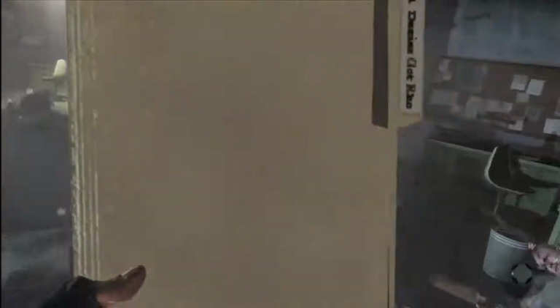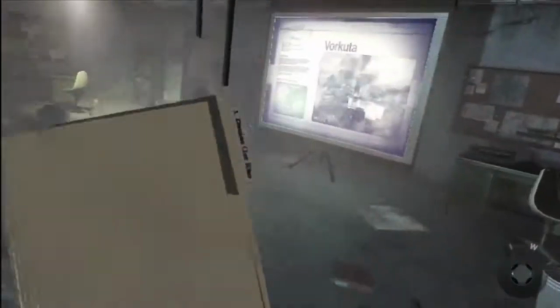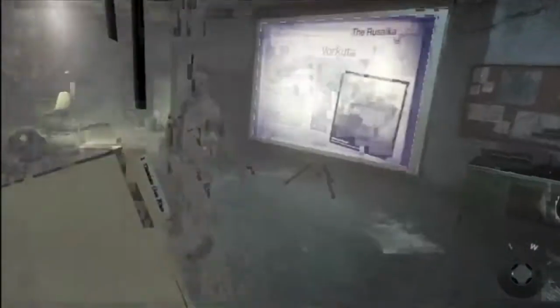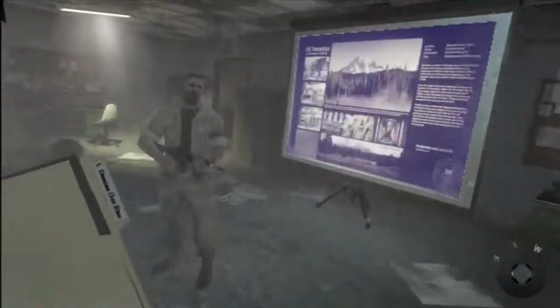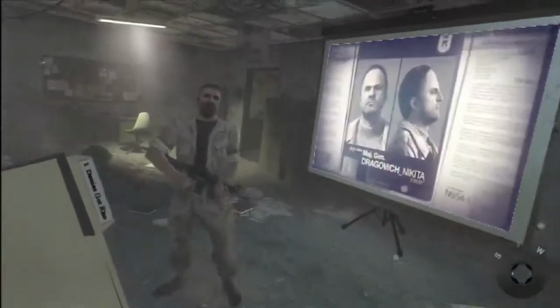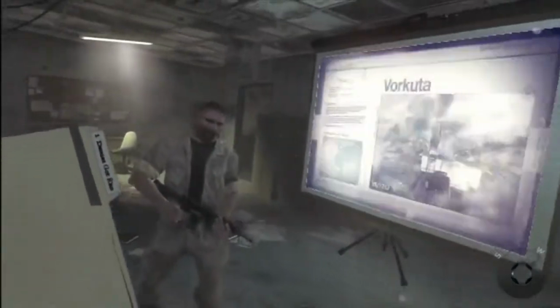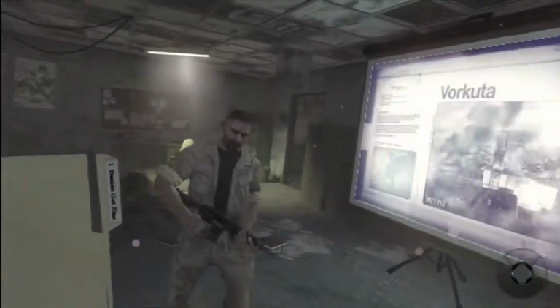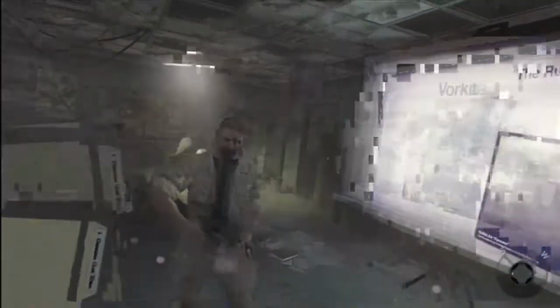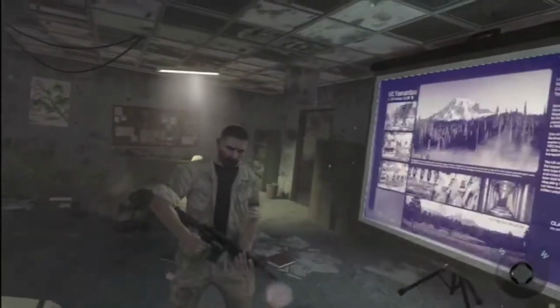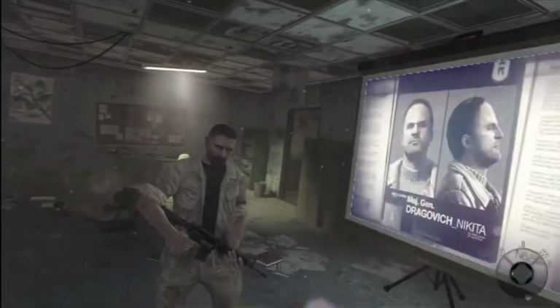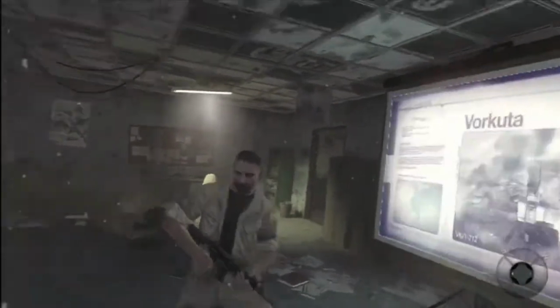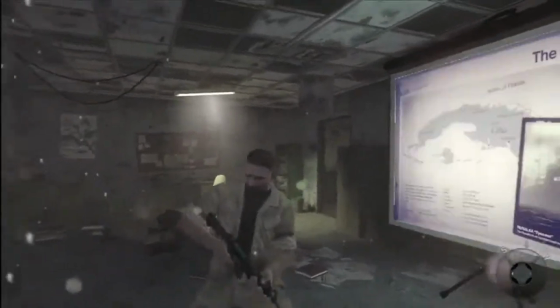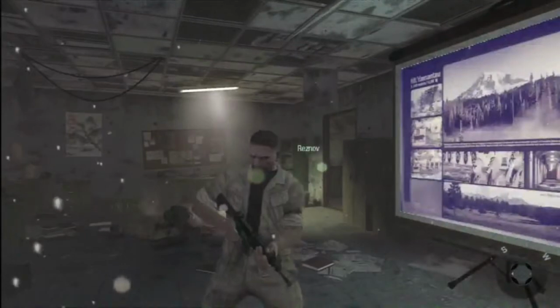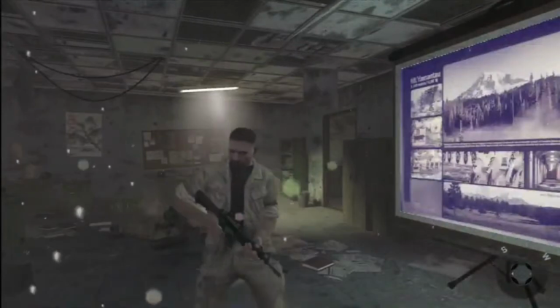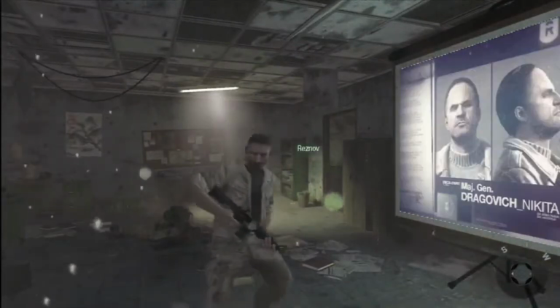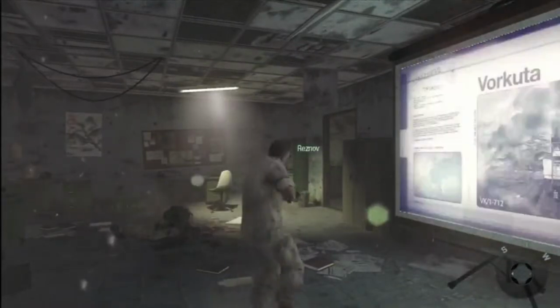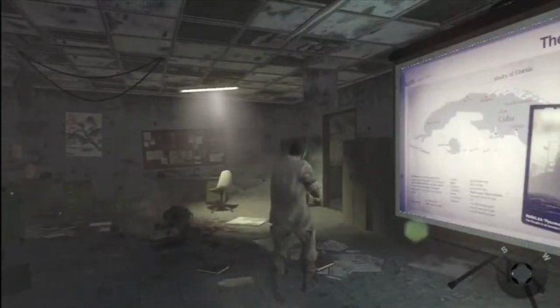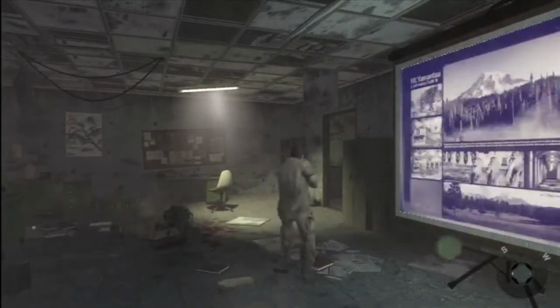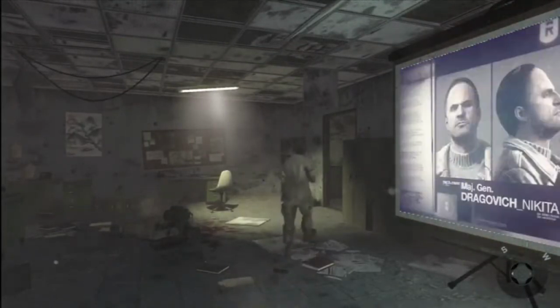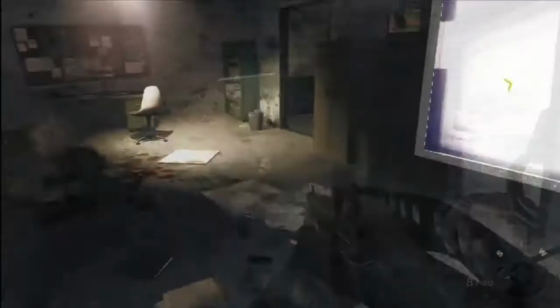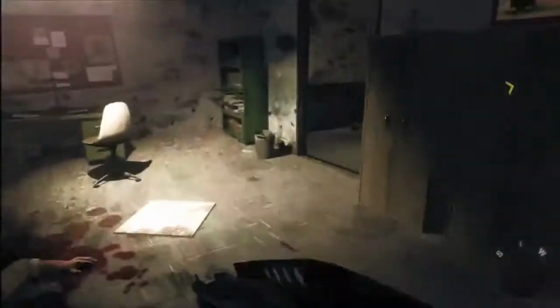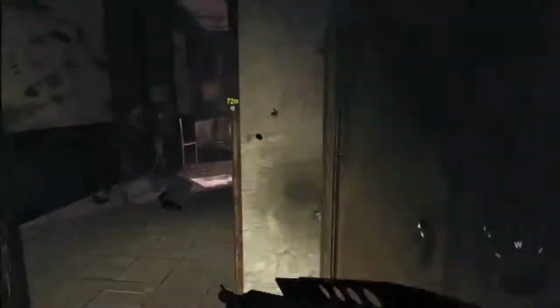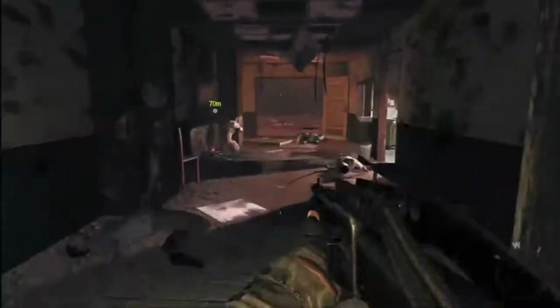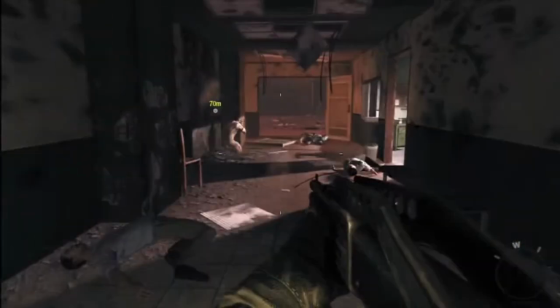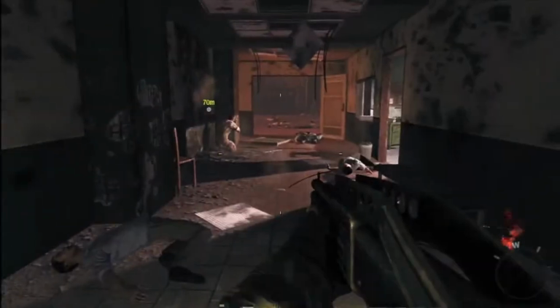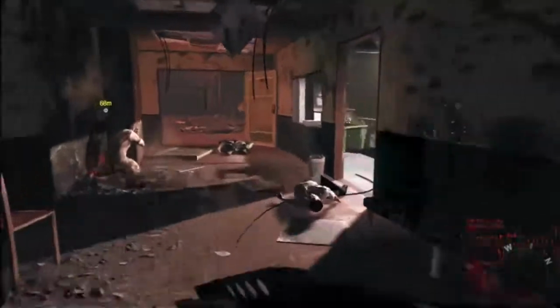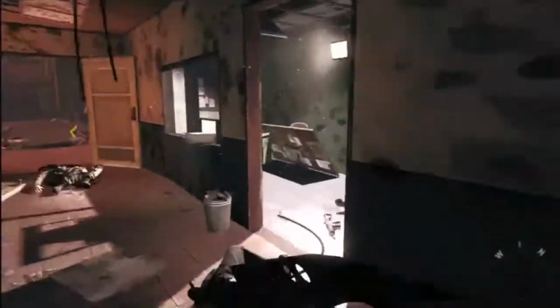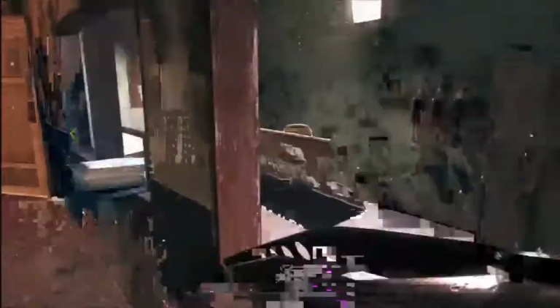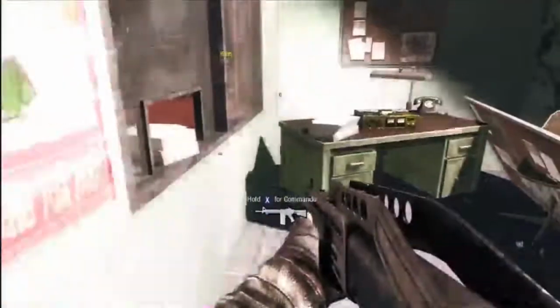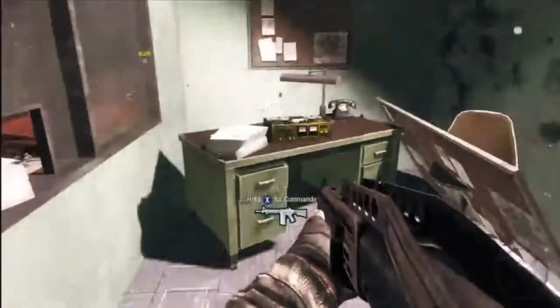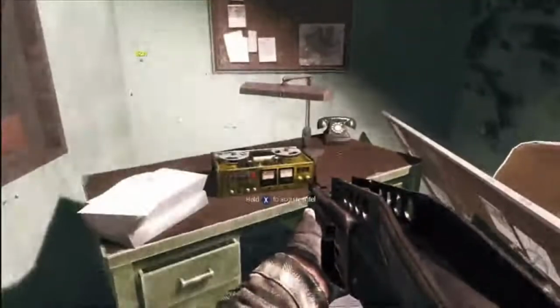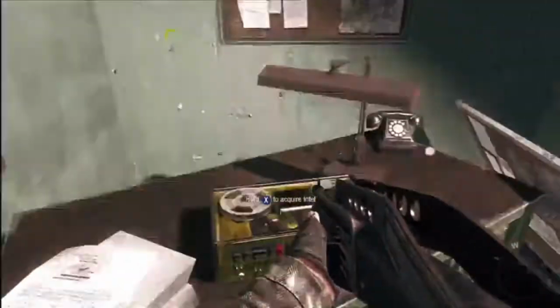After you've breached the room to find Reznov in it, you're going to have a little small cutscene — pay attention to that. Follow him out that door, and immediately out that door to the right there's a room, and there goes your intel right on the table.